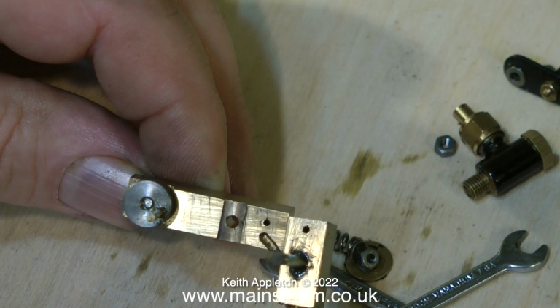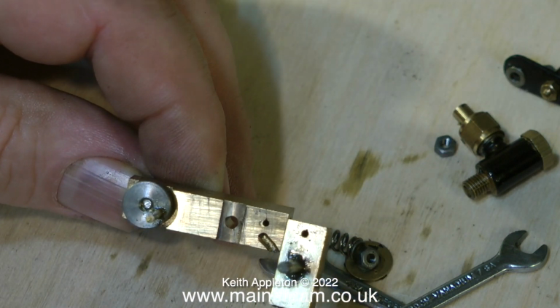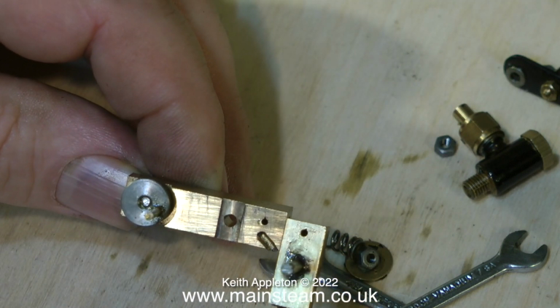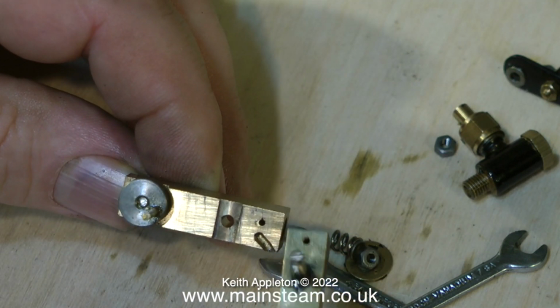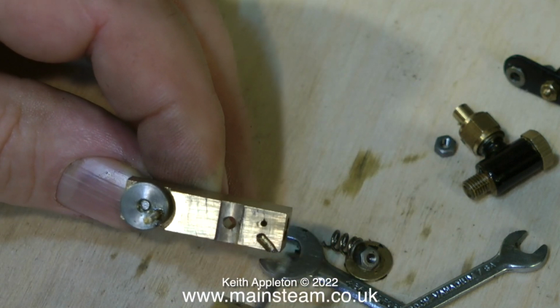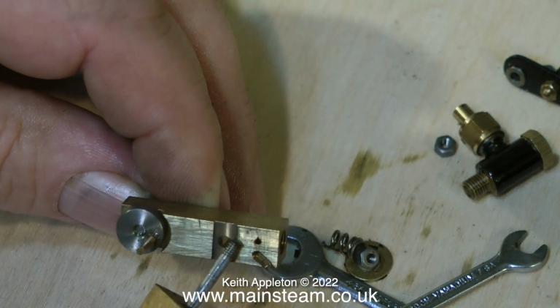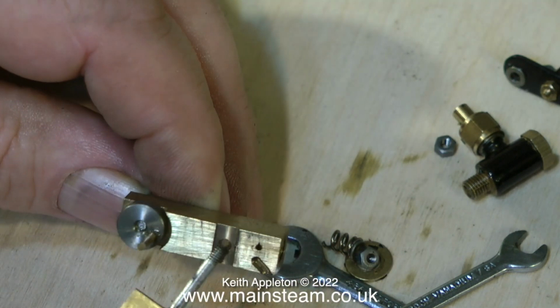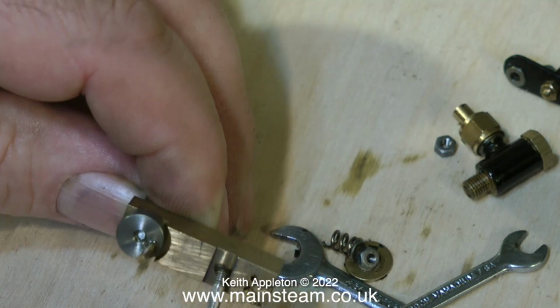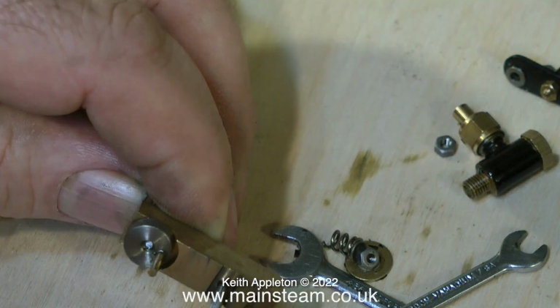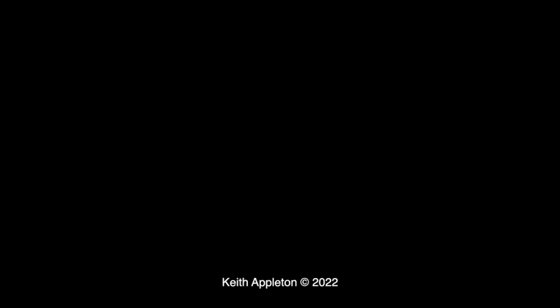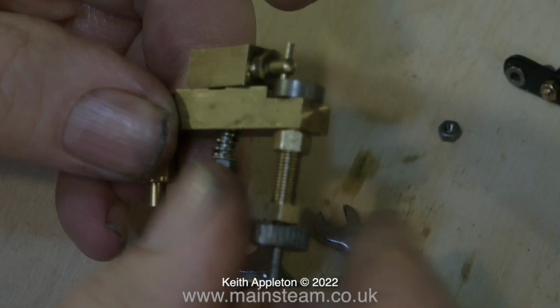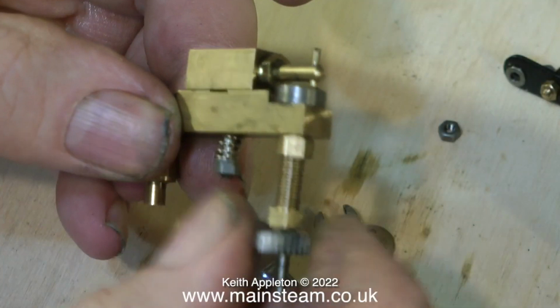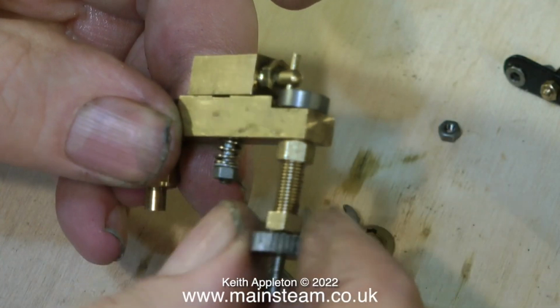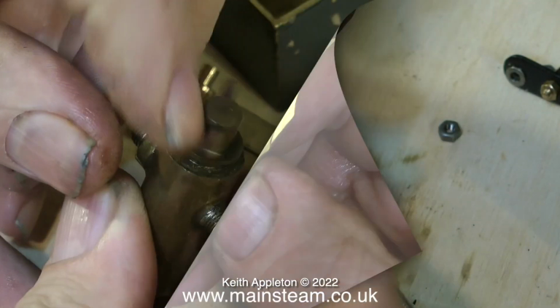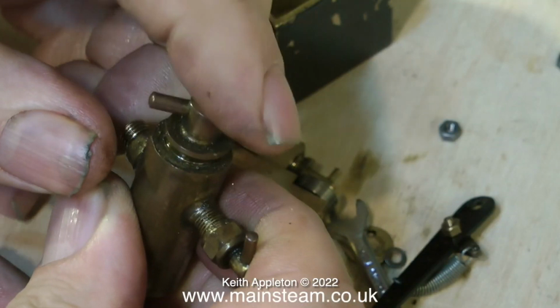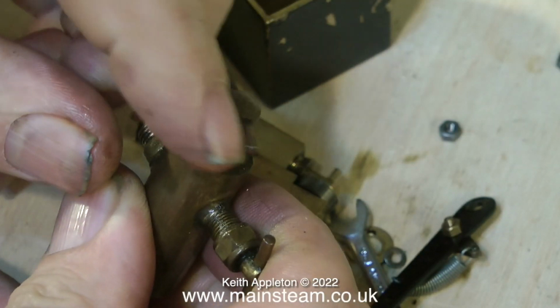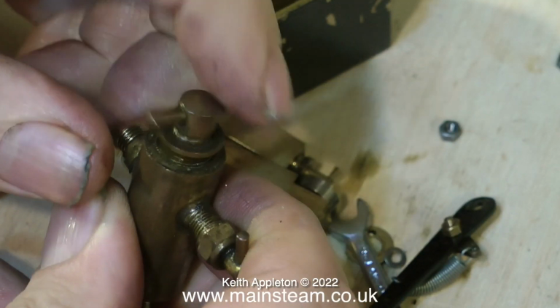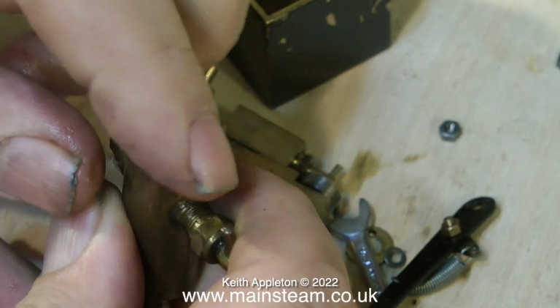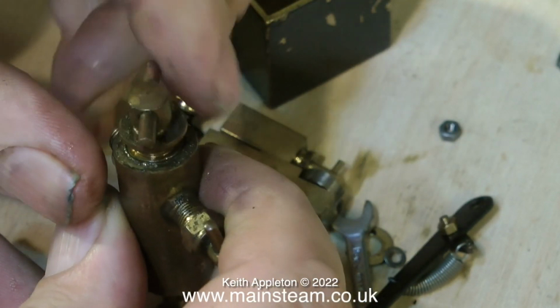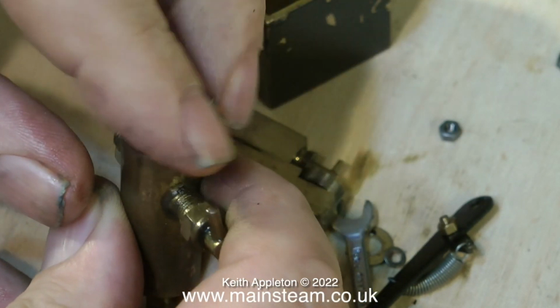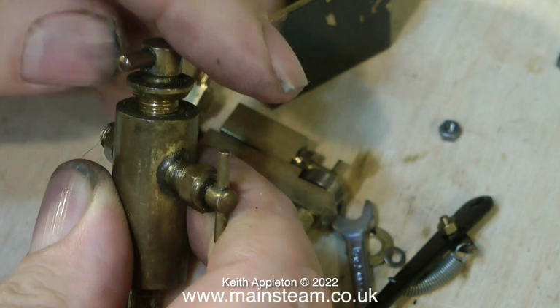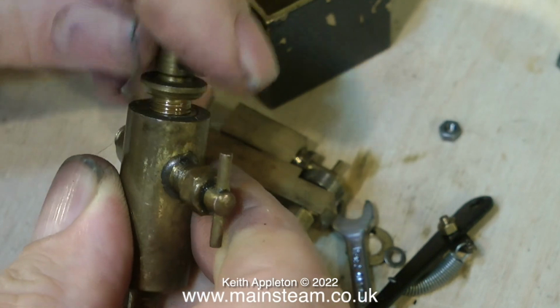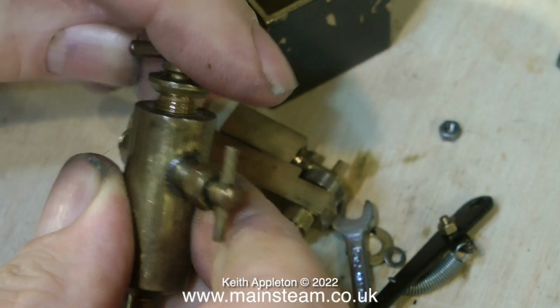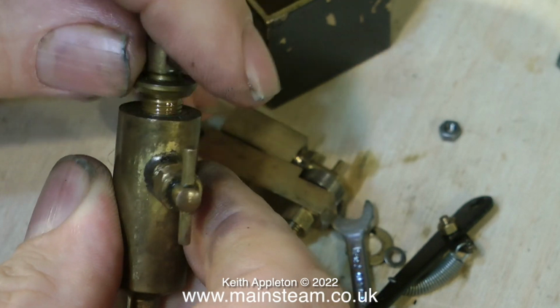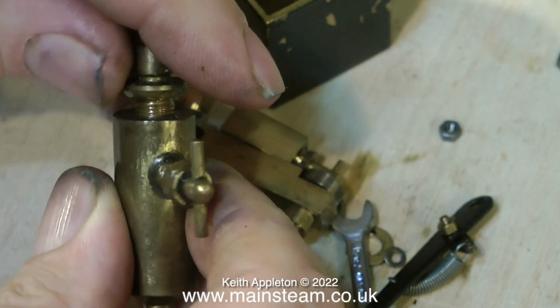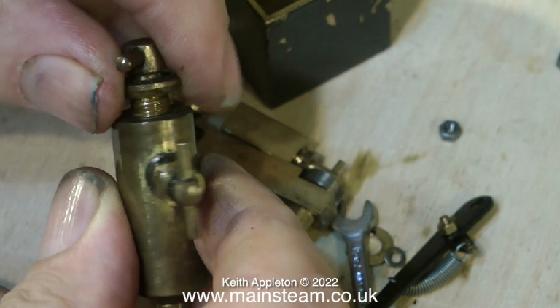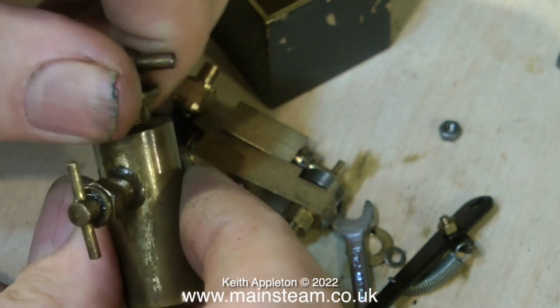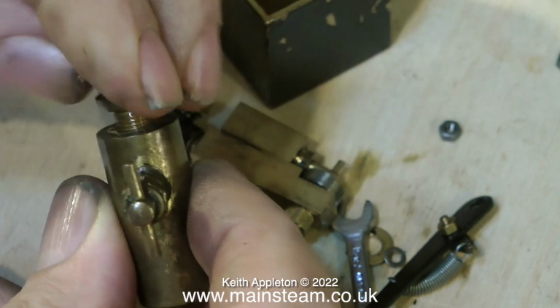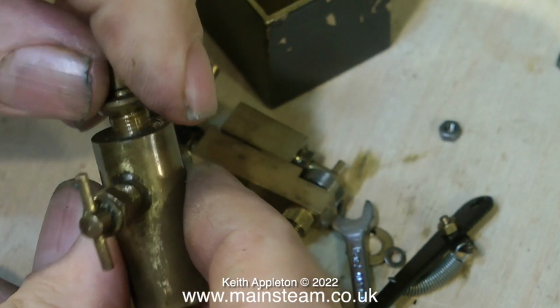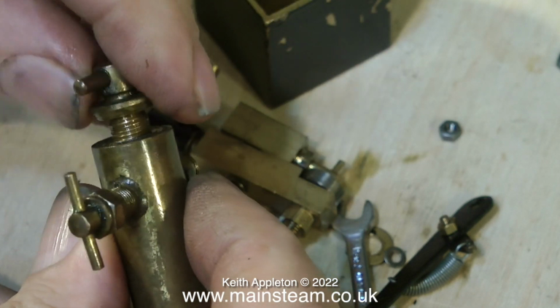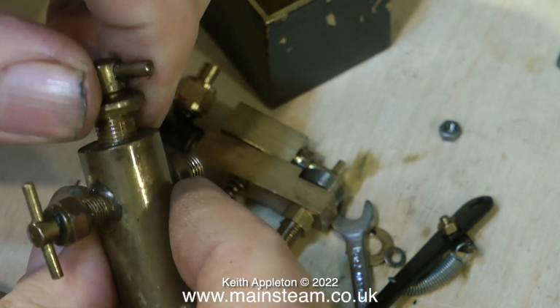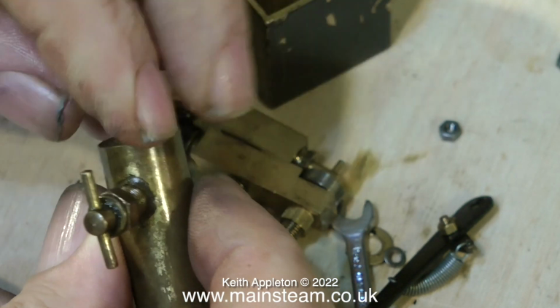I'm going to put the pump back together now before I lose any of the parts. The complexity of mechanical lubricators often puts people off, but they really are technically better than a displacement lubricator.